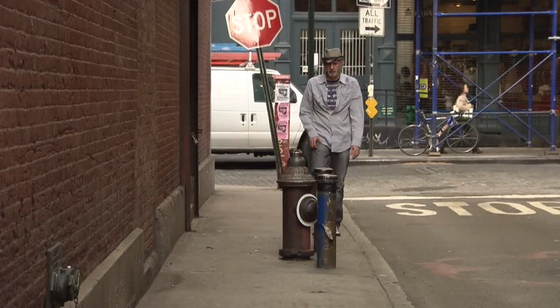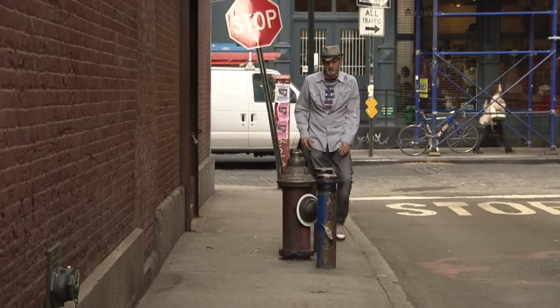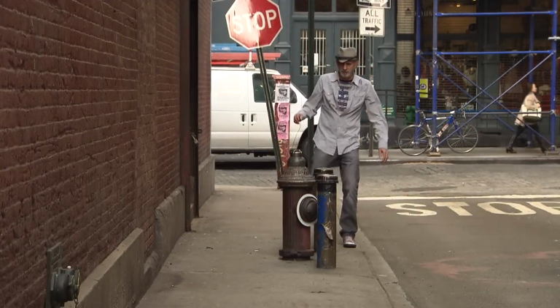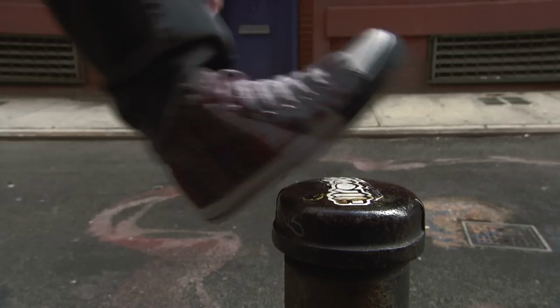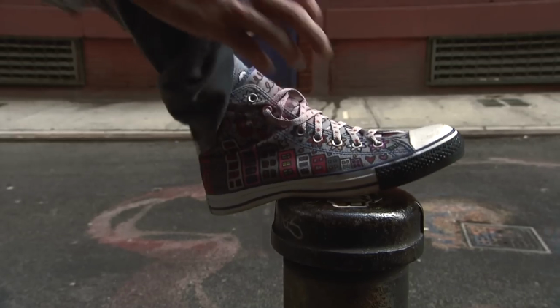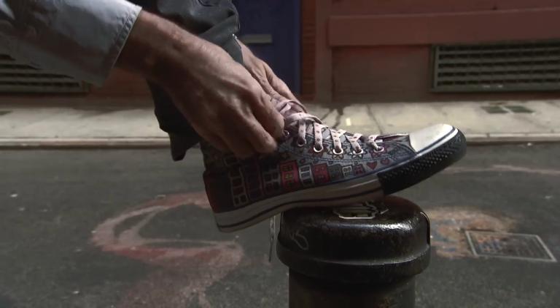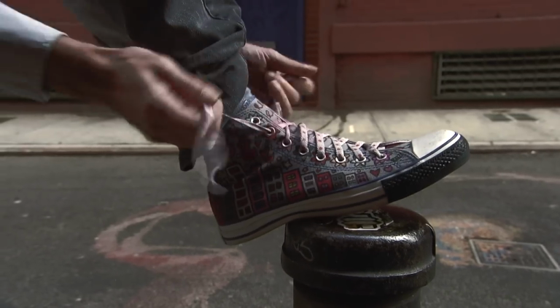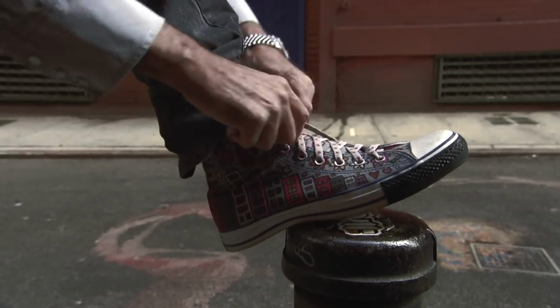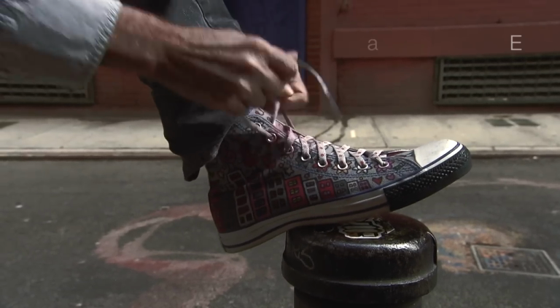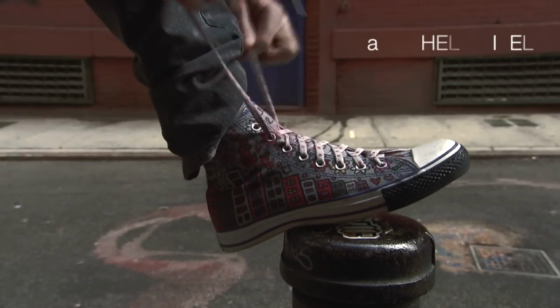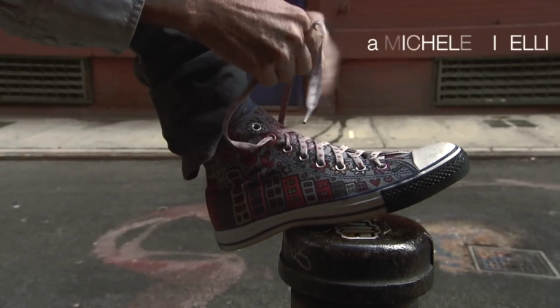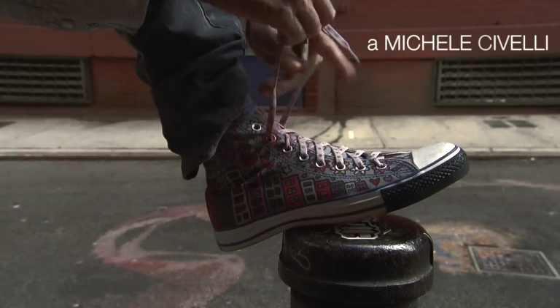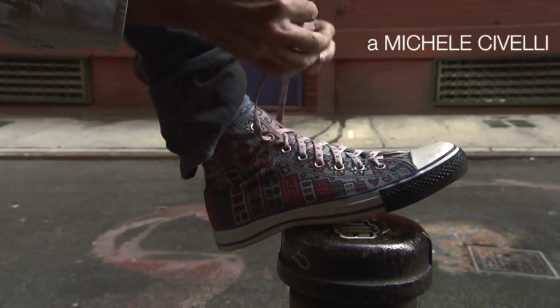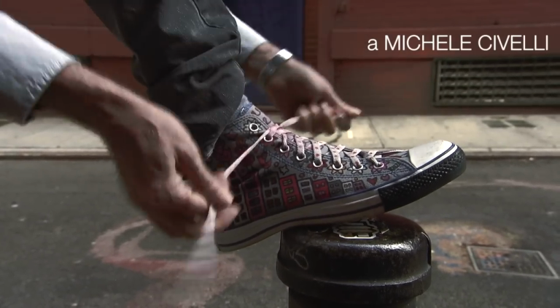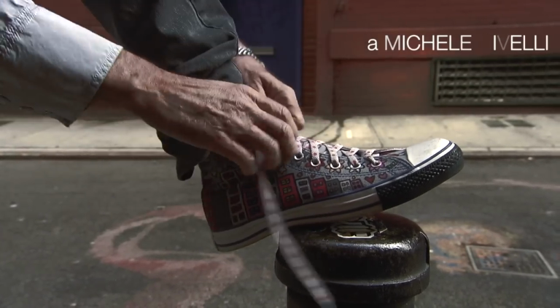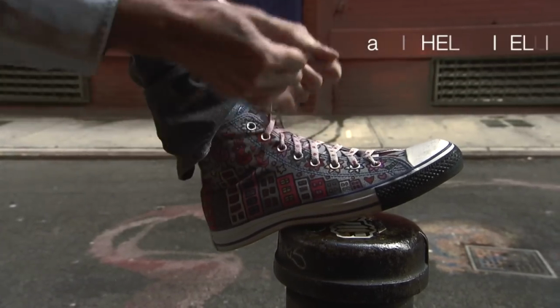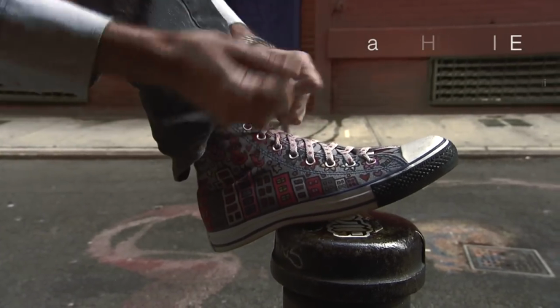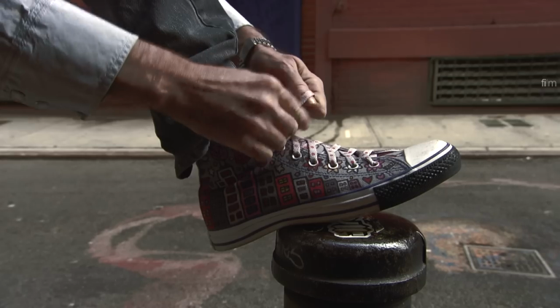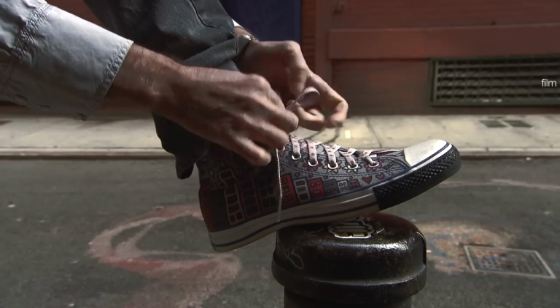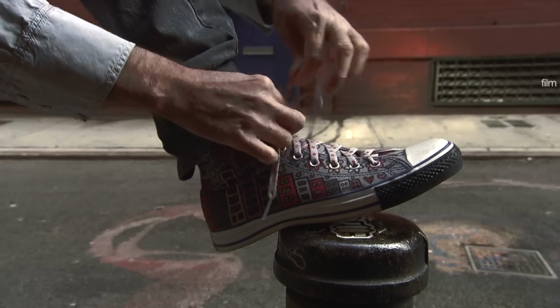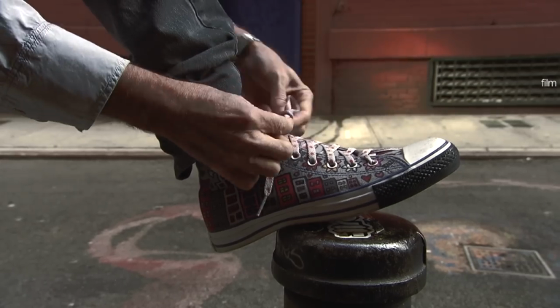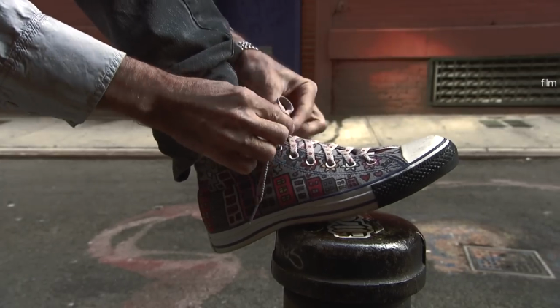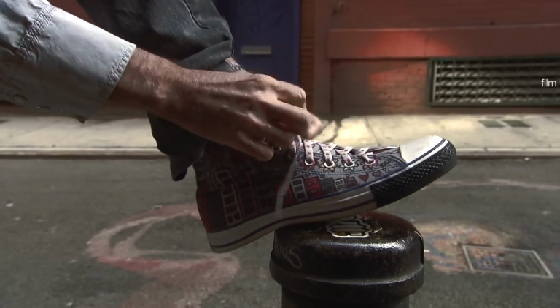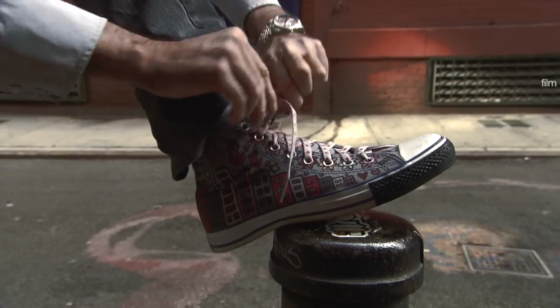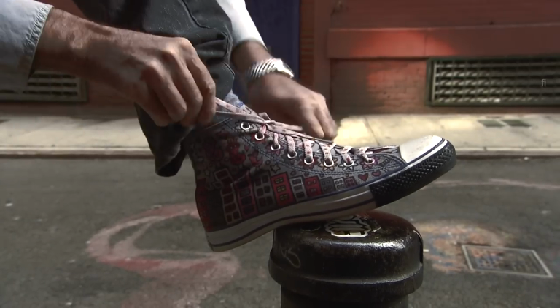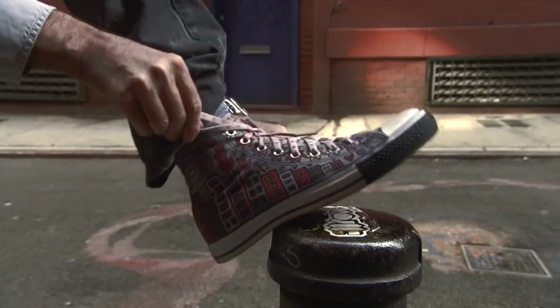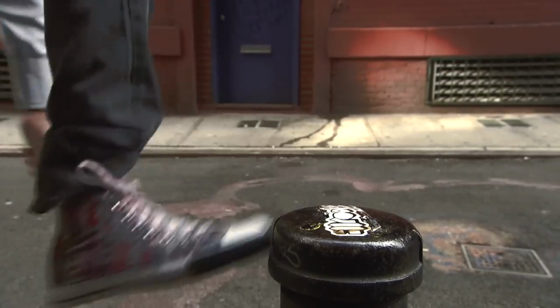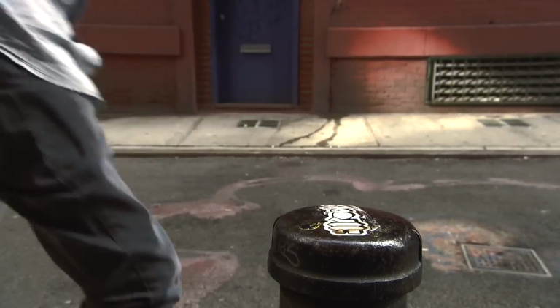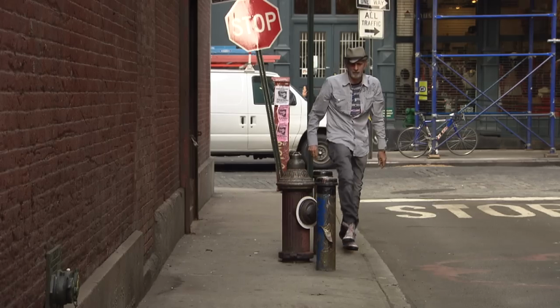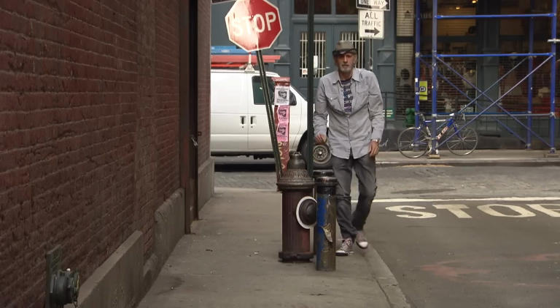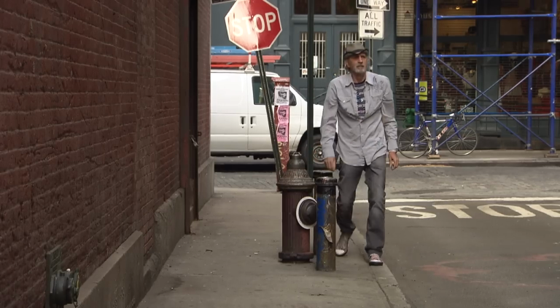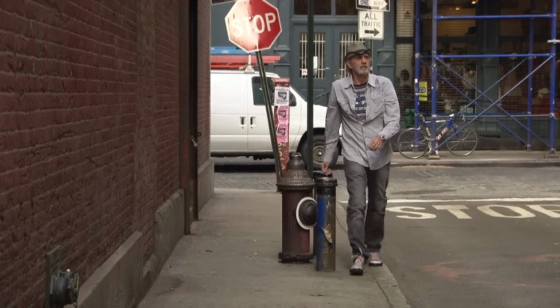This is me walking on Jersey Street, which is right around the corner from the place I live. That's a fire hydrant that is most popular with the dogs in the neighborhood, and there I am tying one of my hand-painted sneakers.